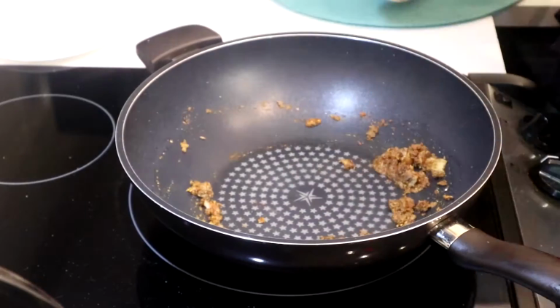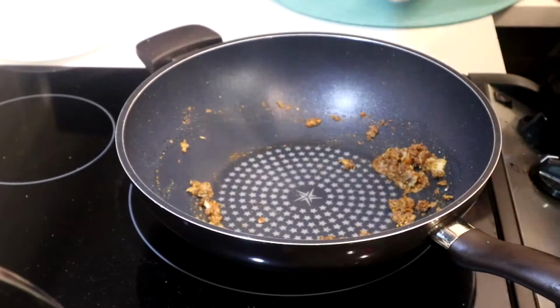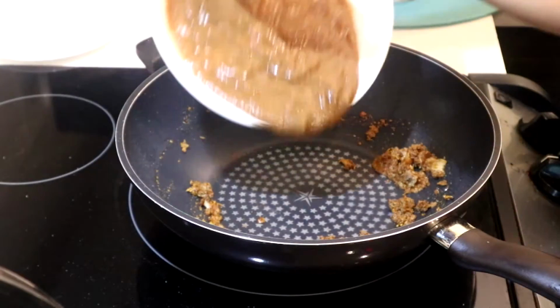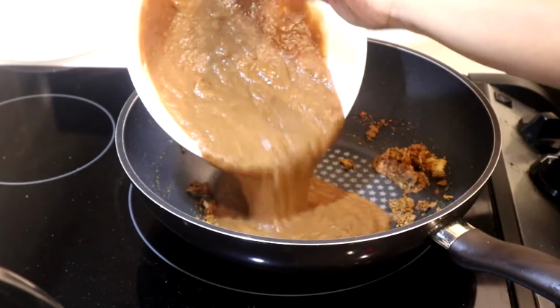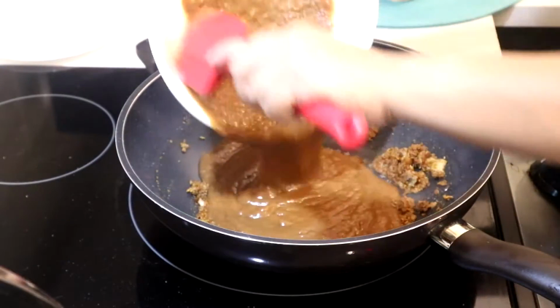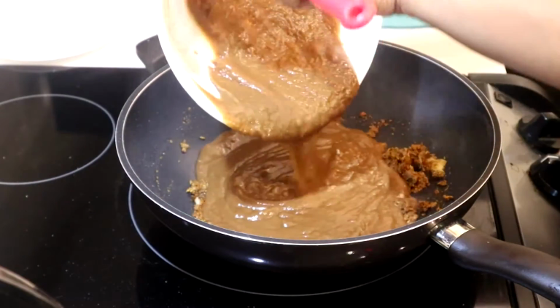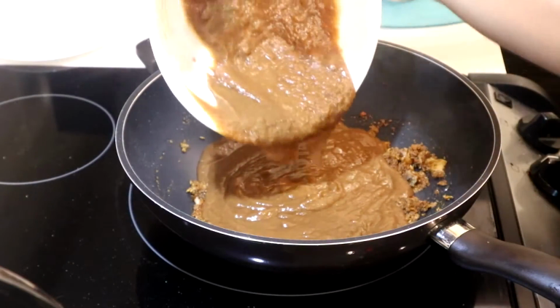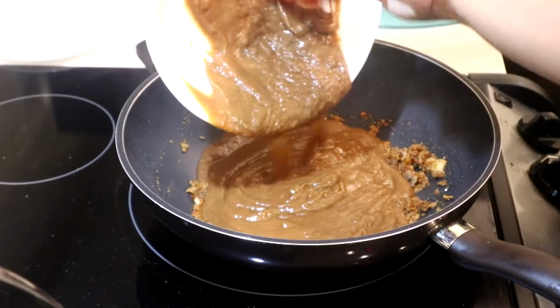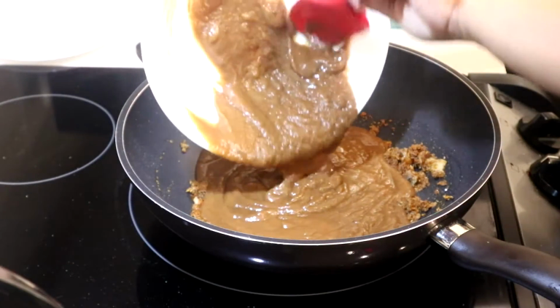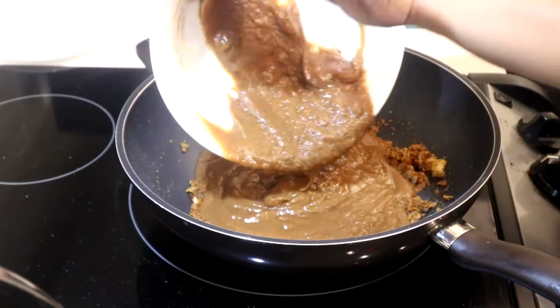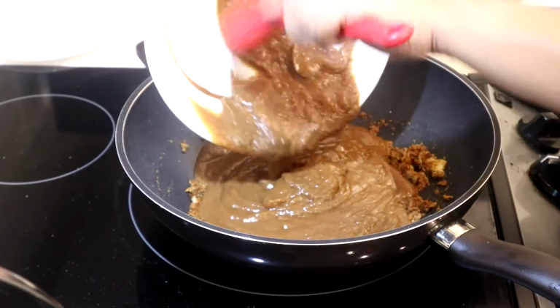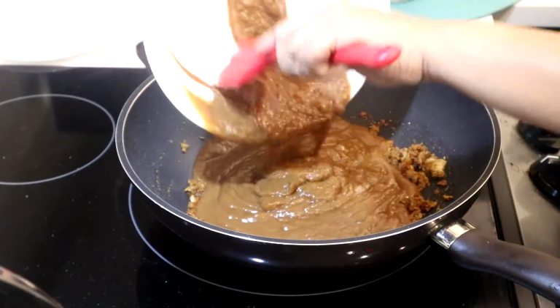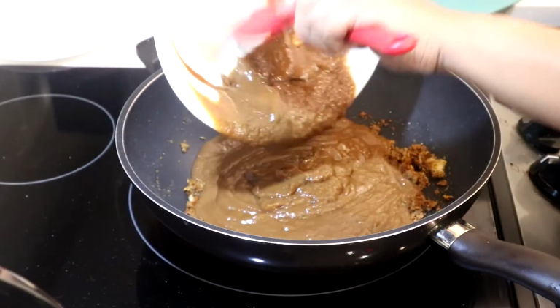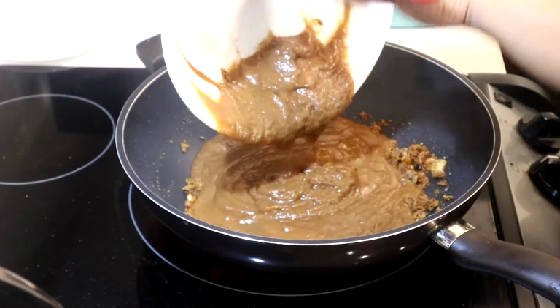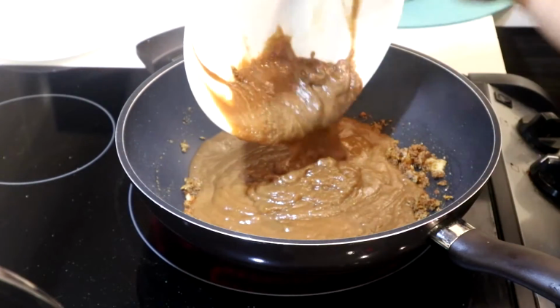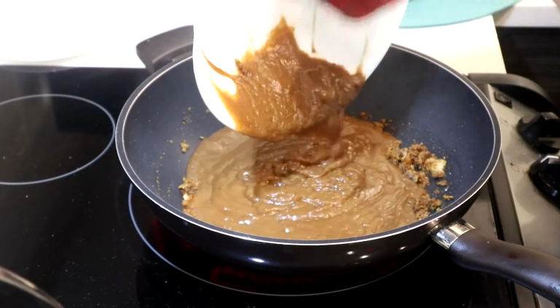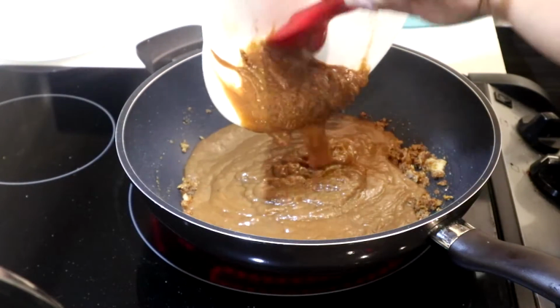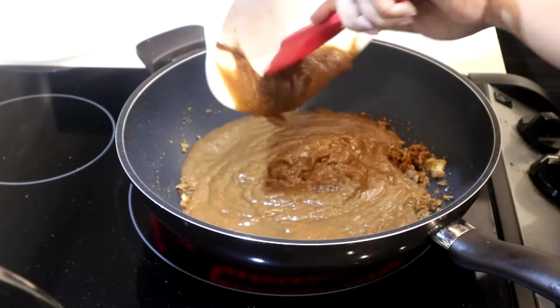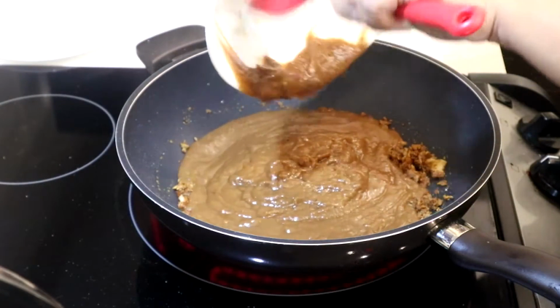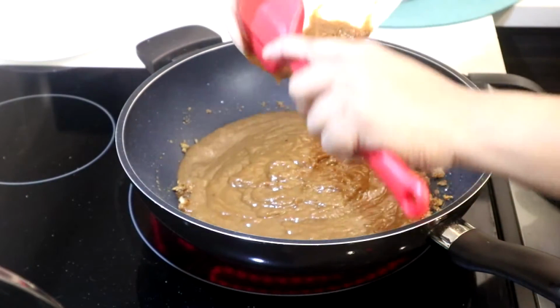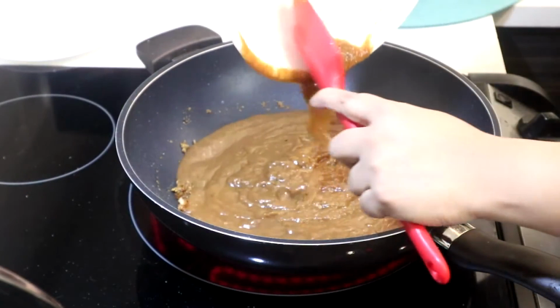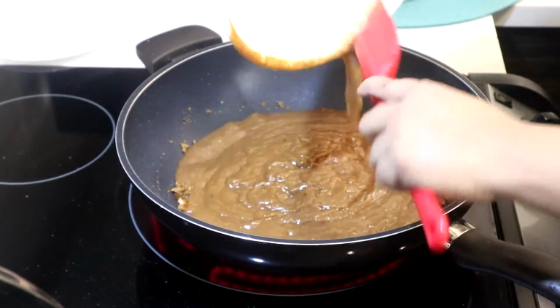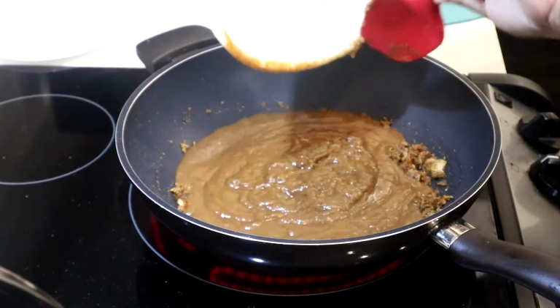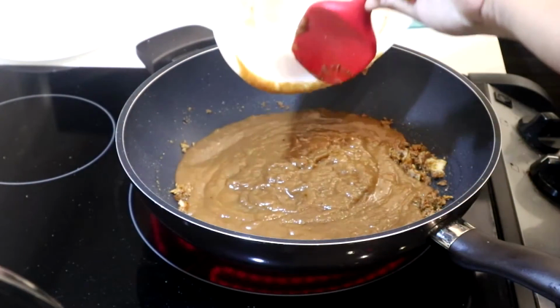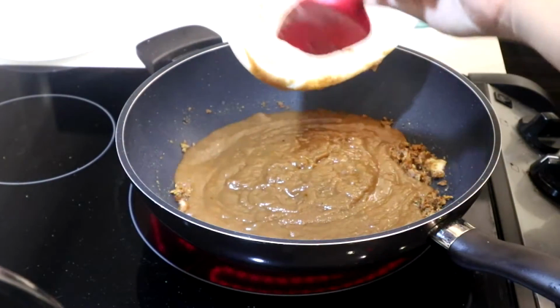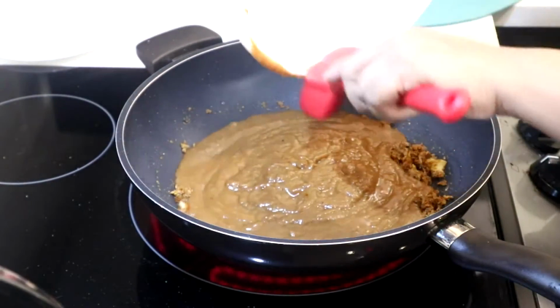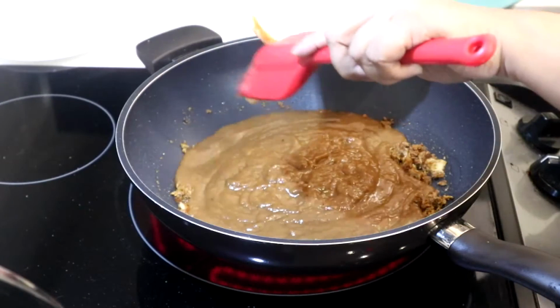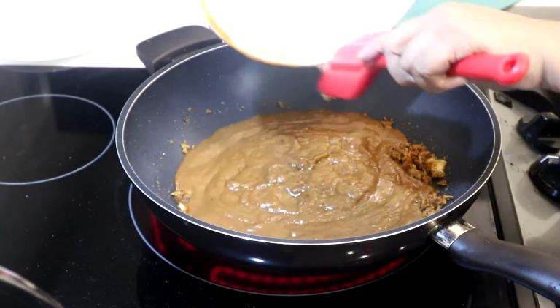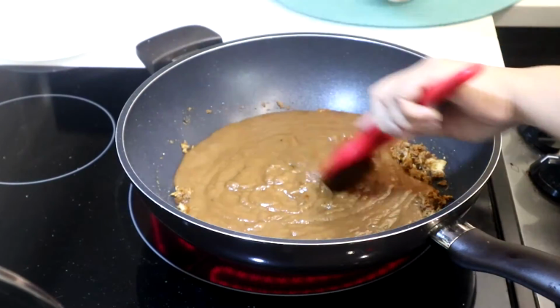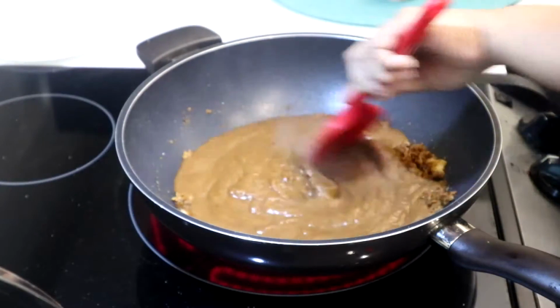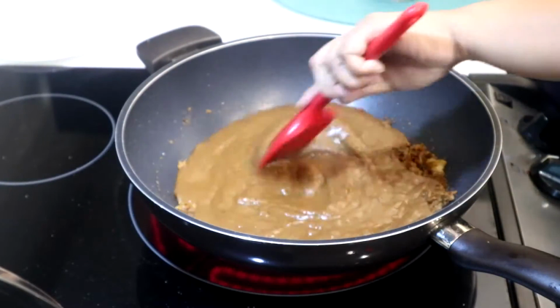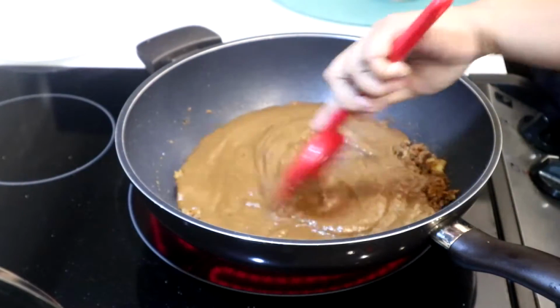Then add your tamarind paste and mix until it's well blended.